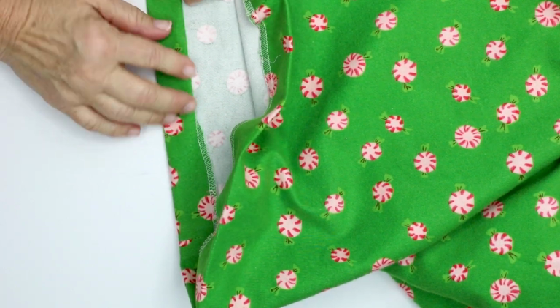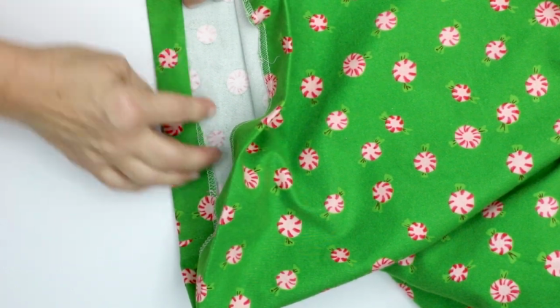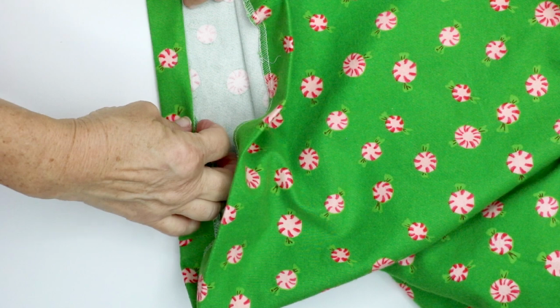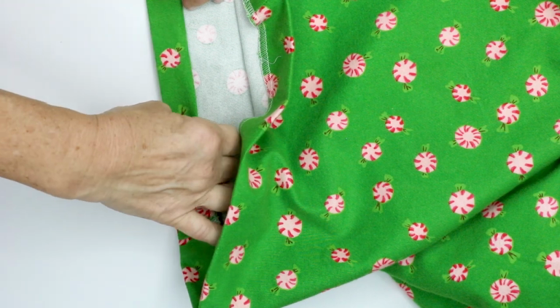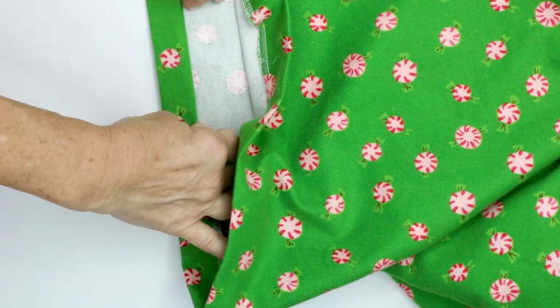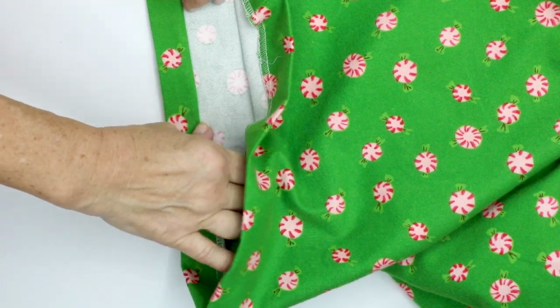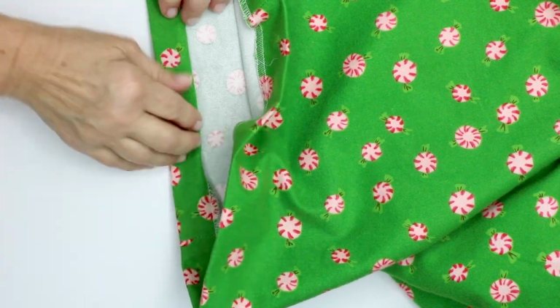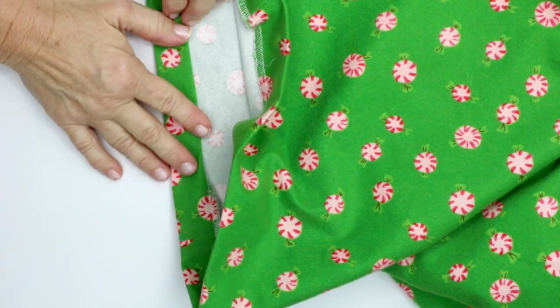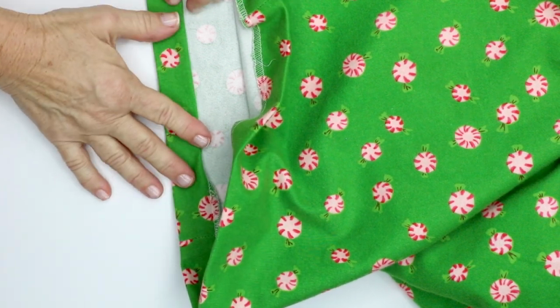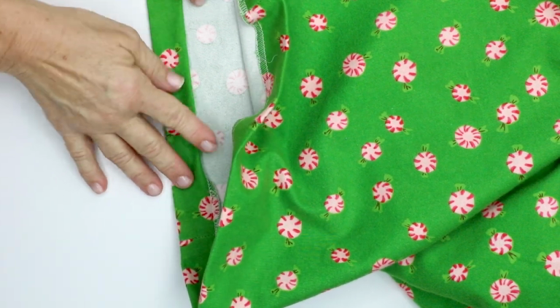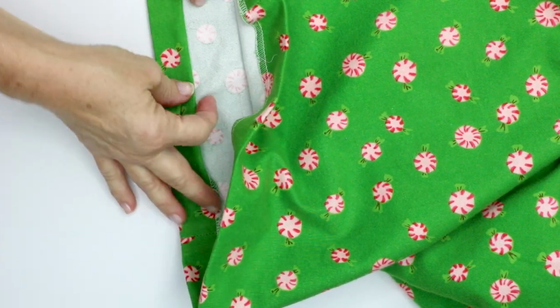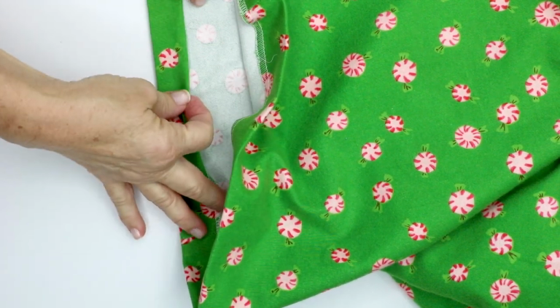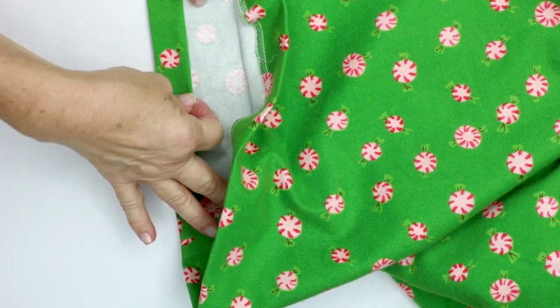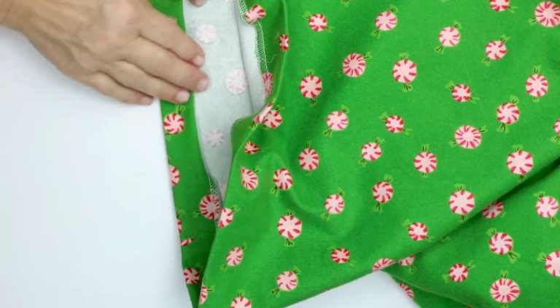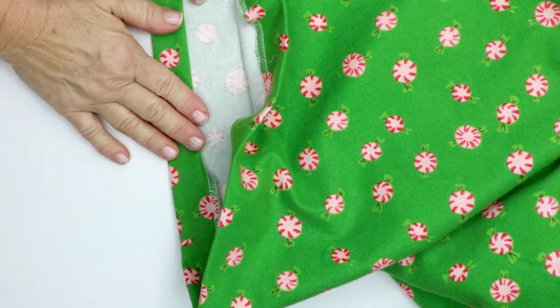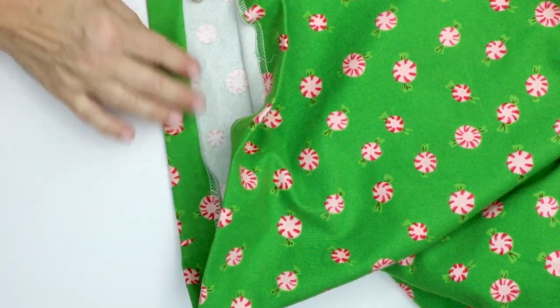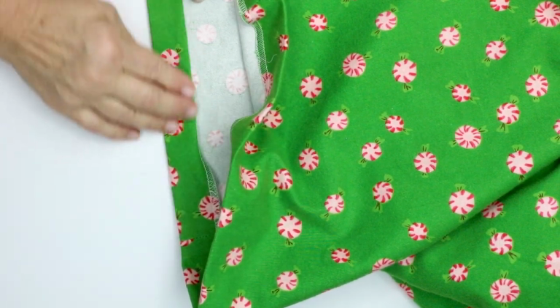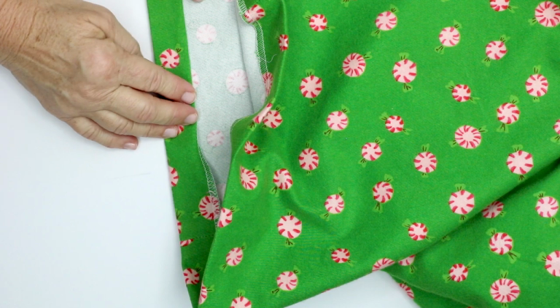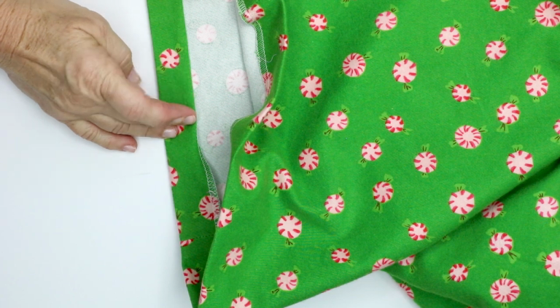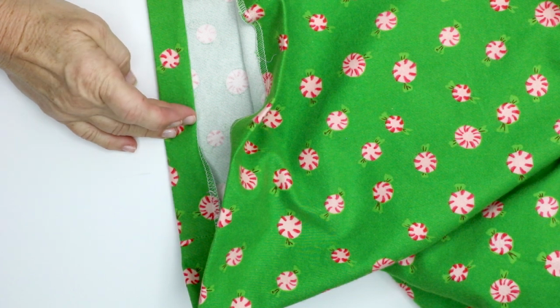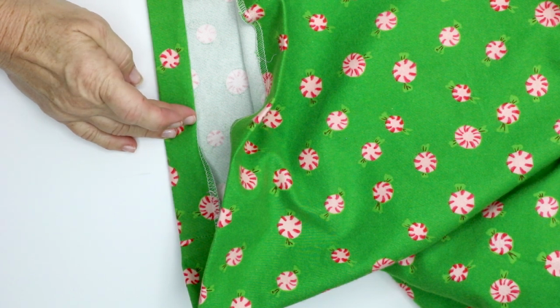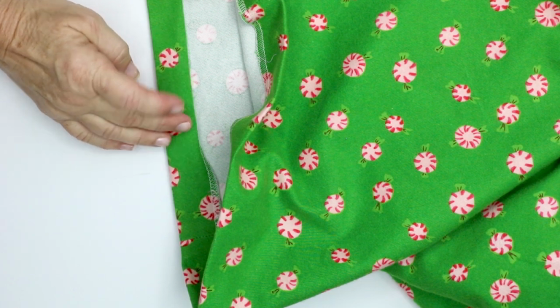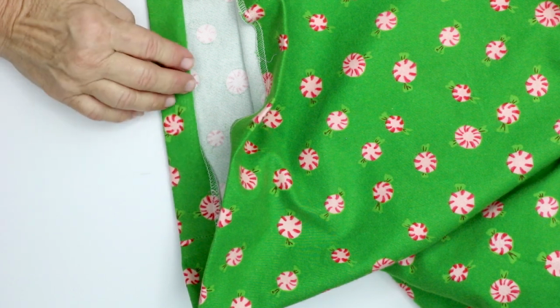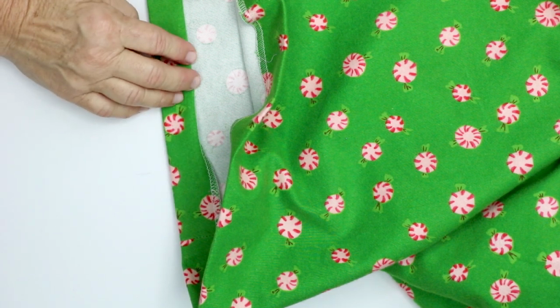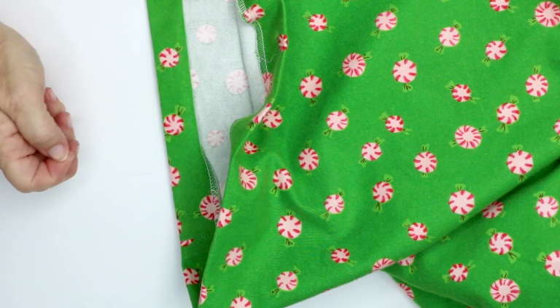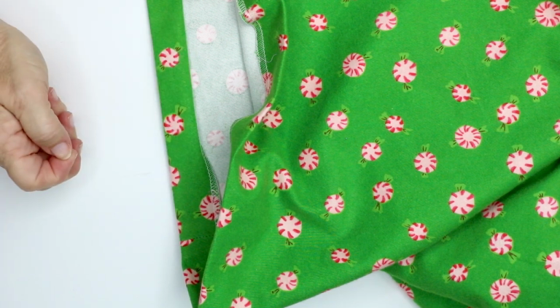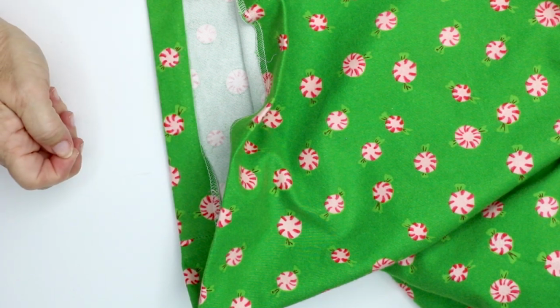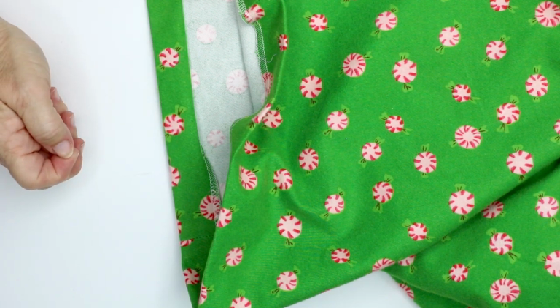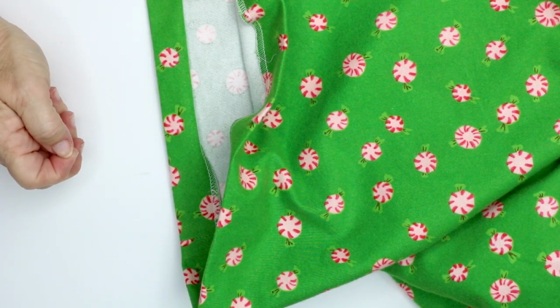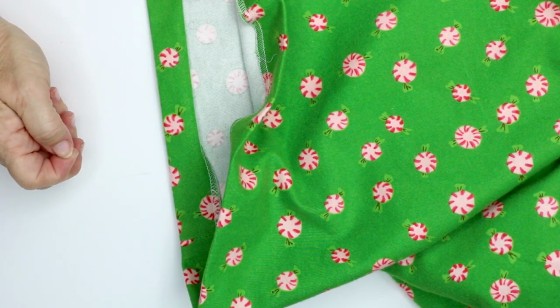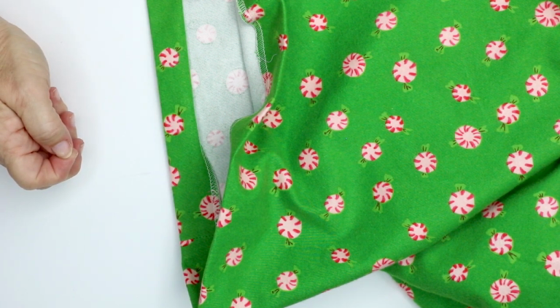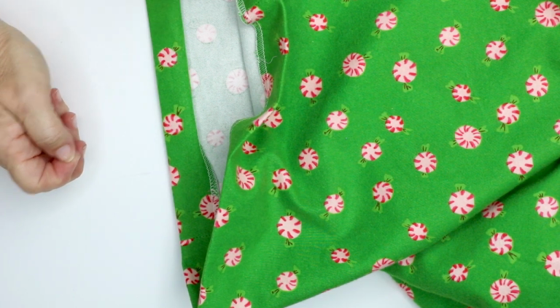You could technically do a blind stitch if you wanted, but these are just sleep shorts so I don't mind a one inch top stitch along that edge. I'll get that hemmed up and the shorts will be finished.